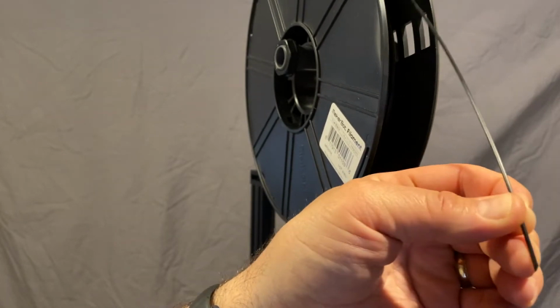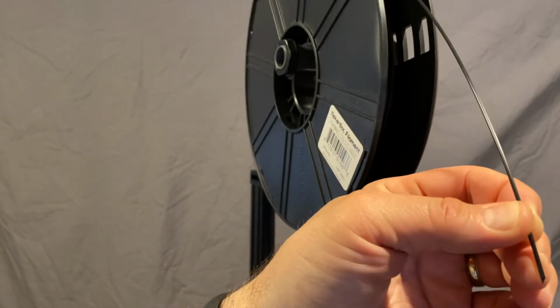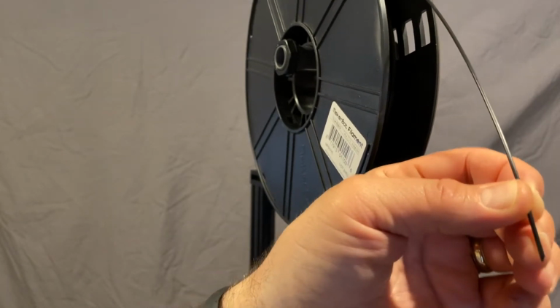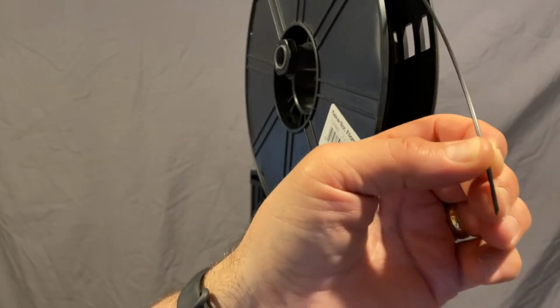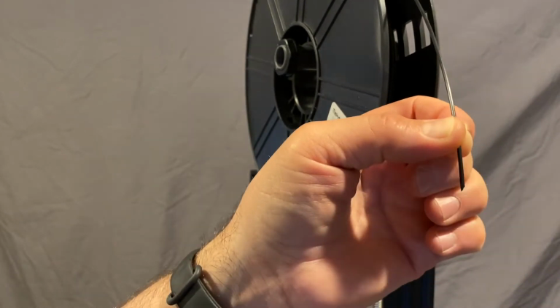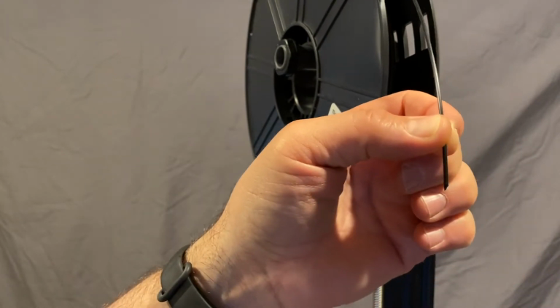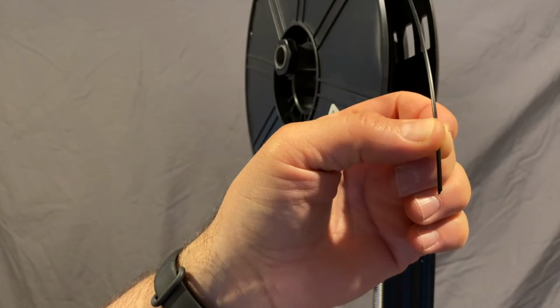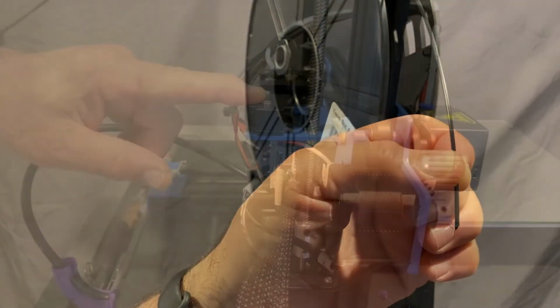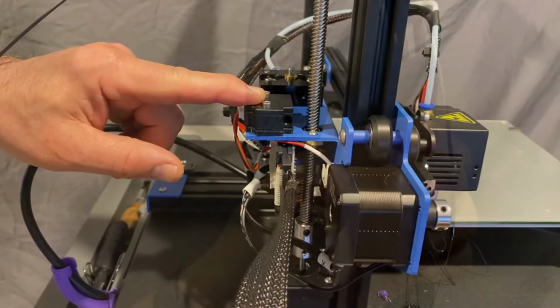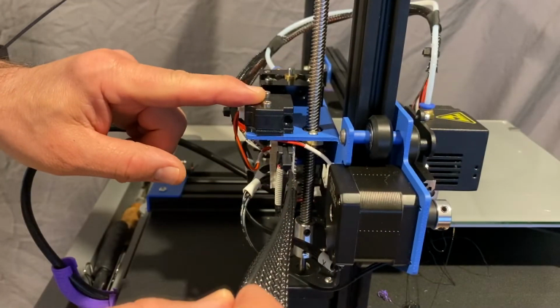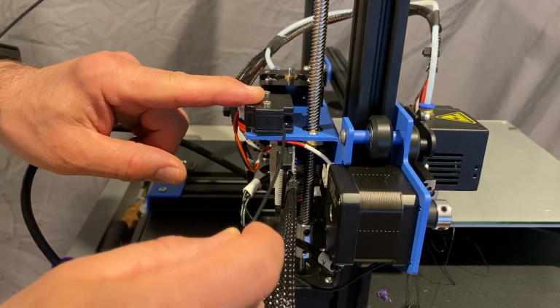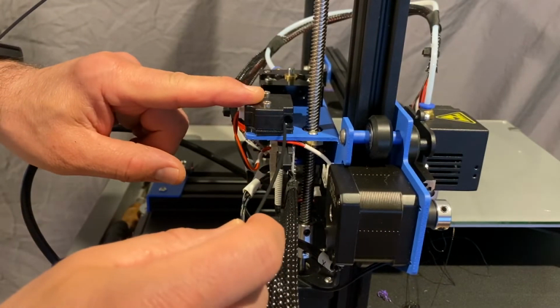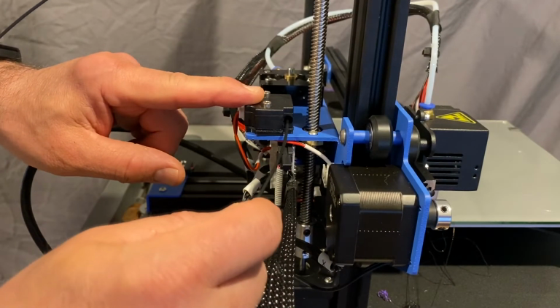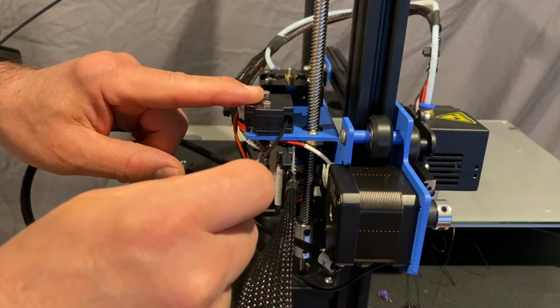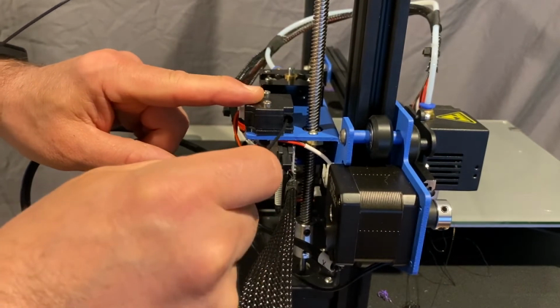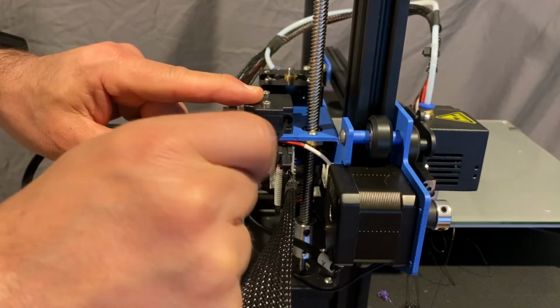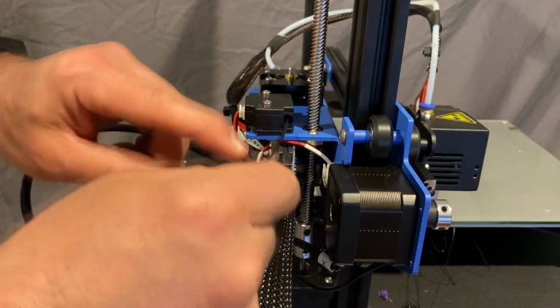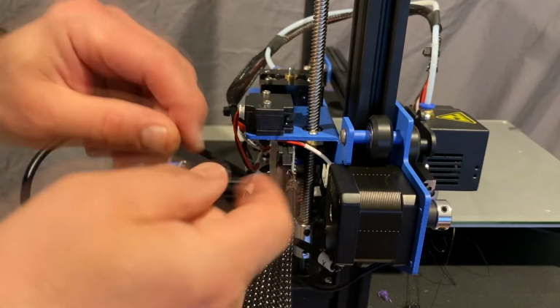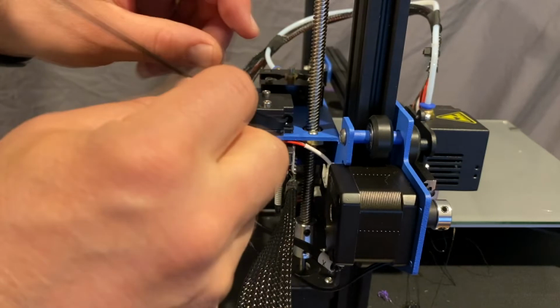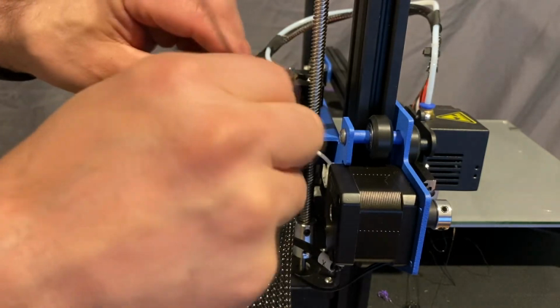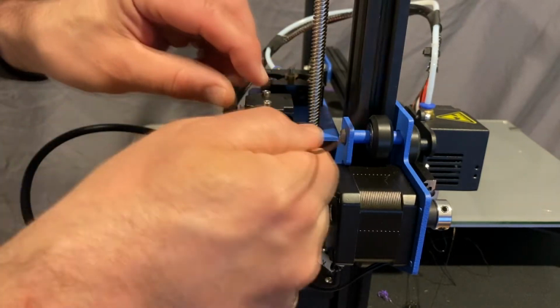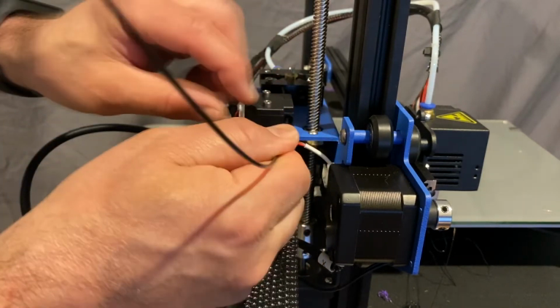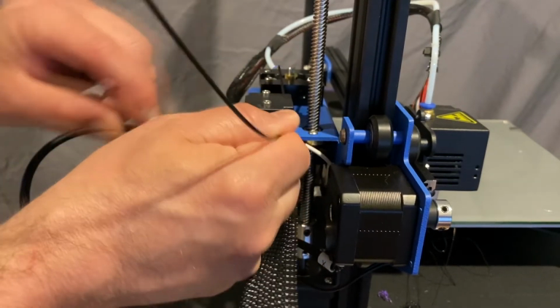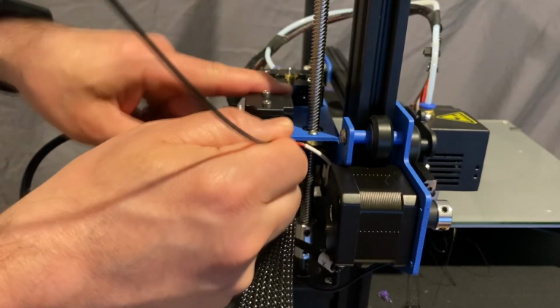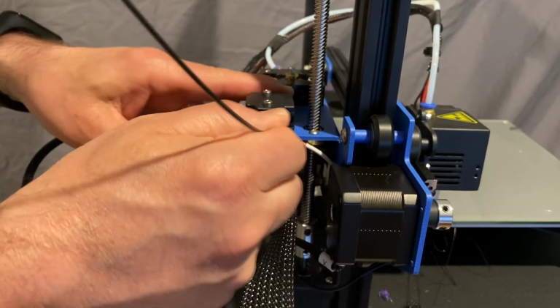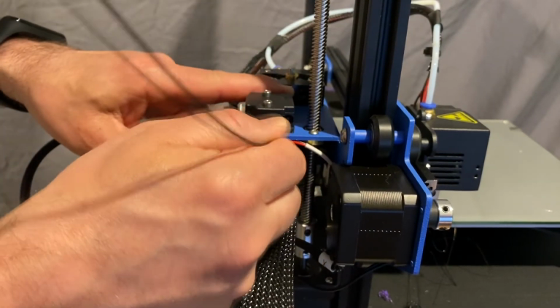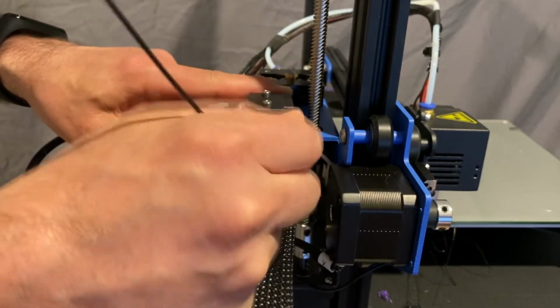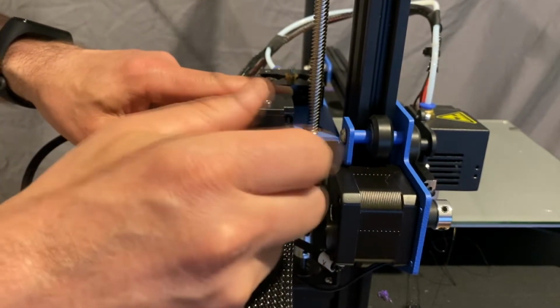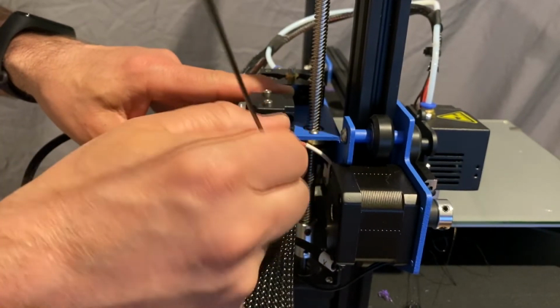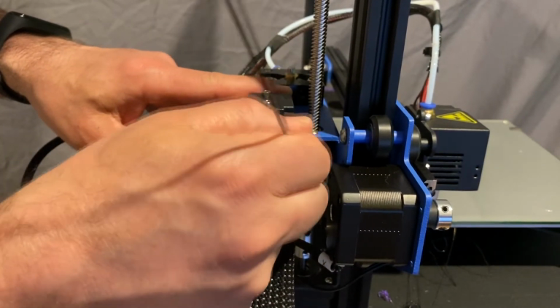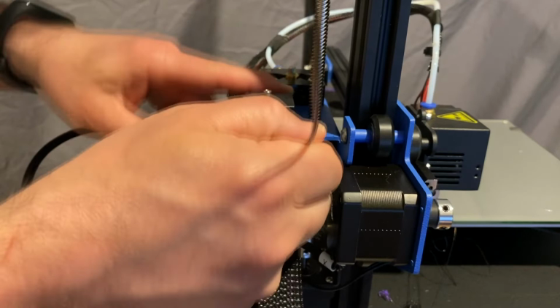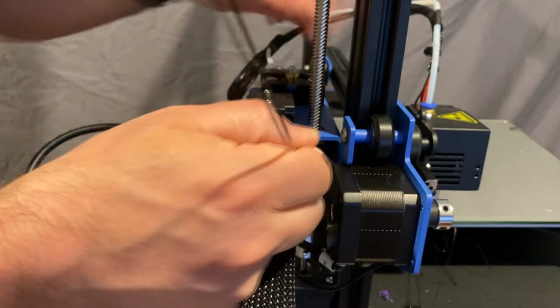There we go — there's an edge that is useful. All right friends, the filament goes right through here. If you find that your filament catches, just rotate it around and you will find an angle that it goes through perfectly.